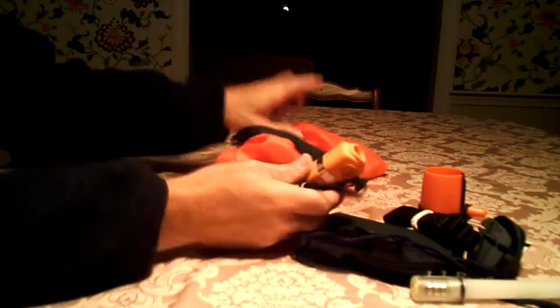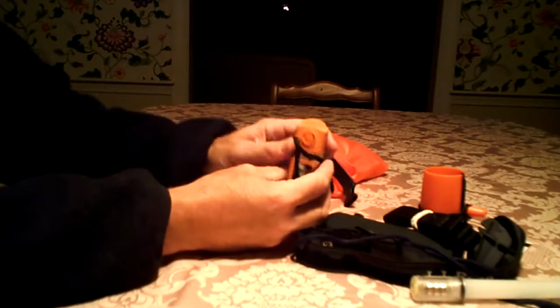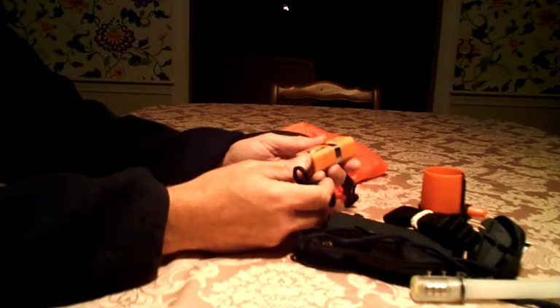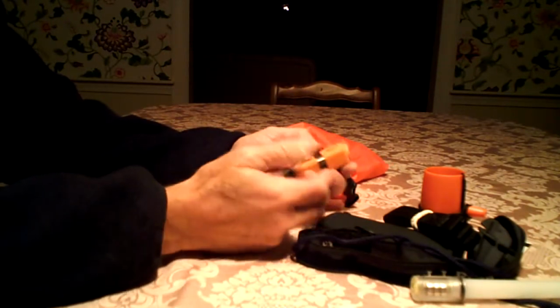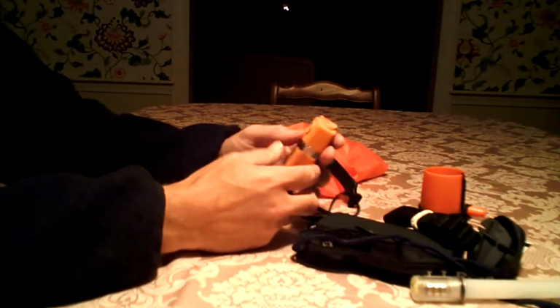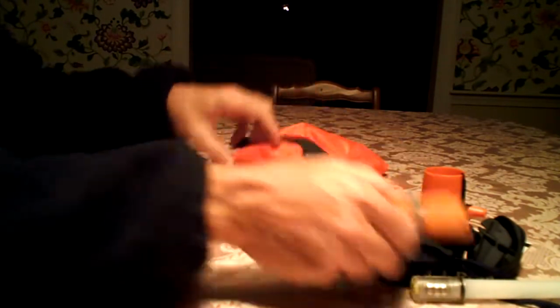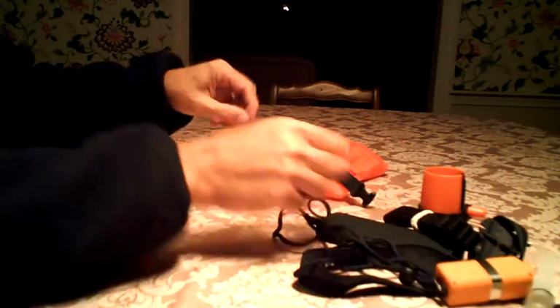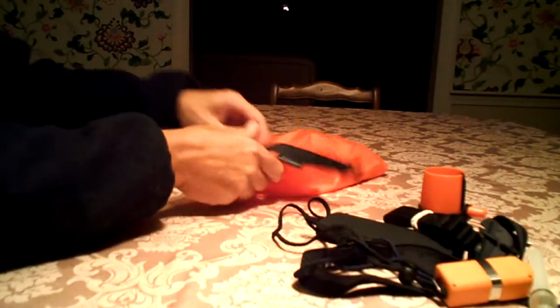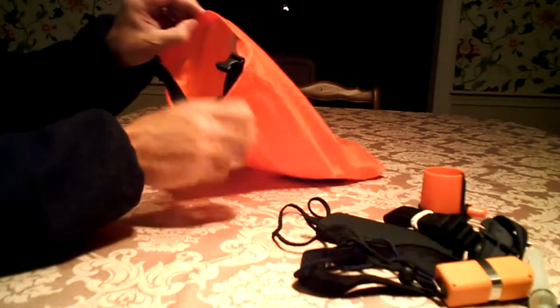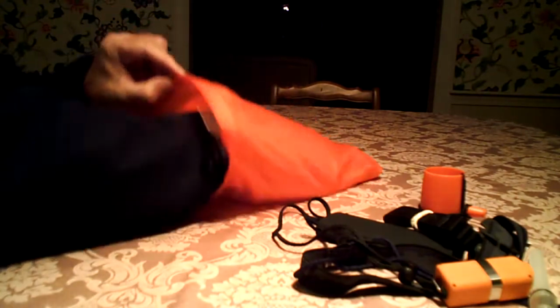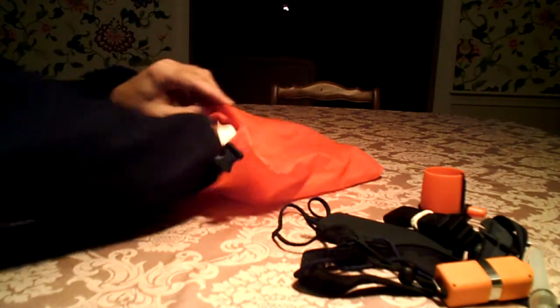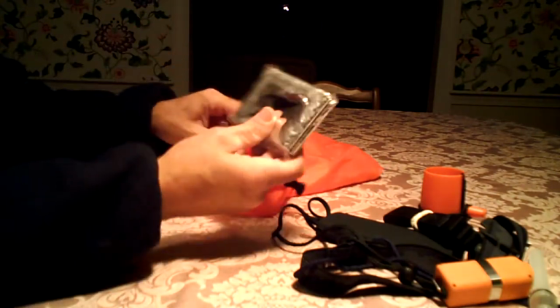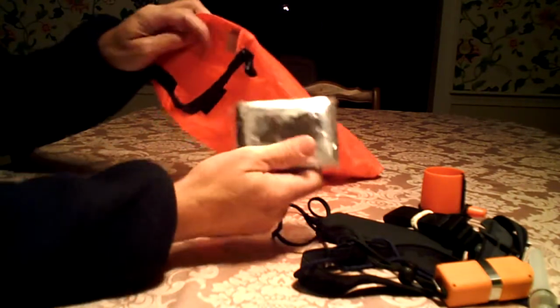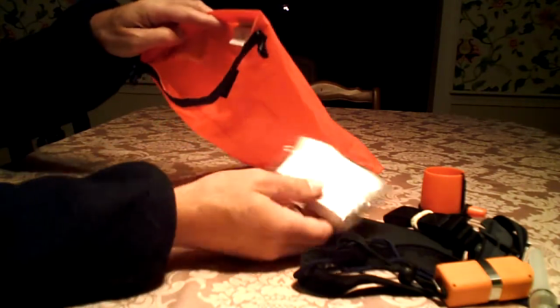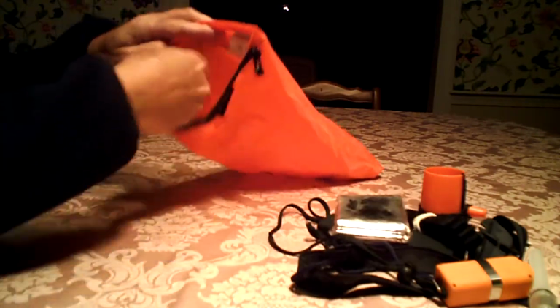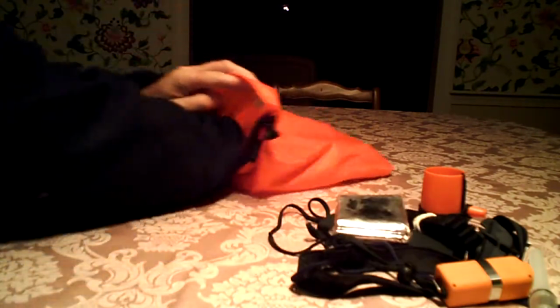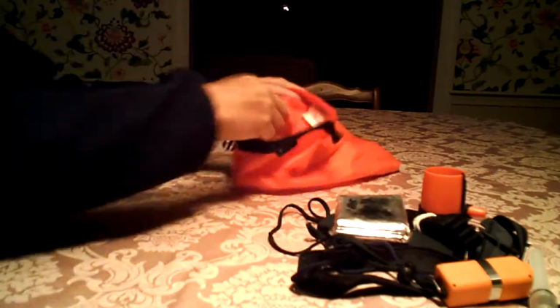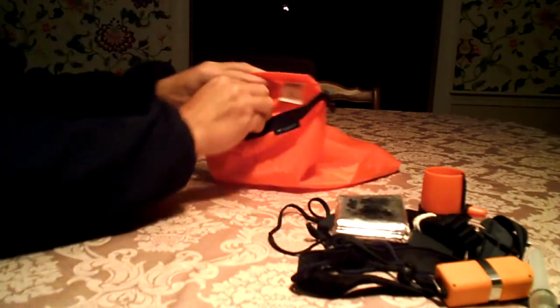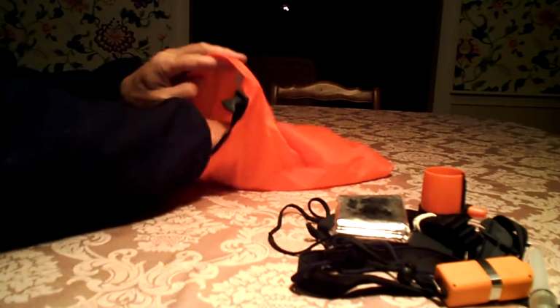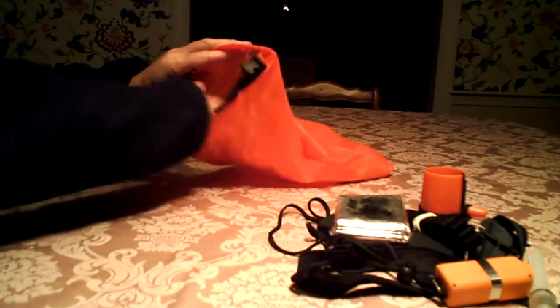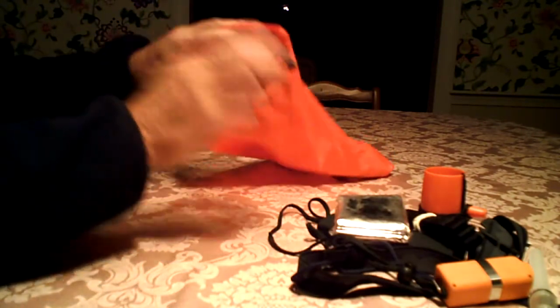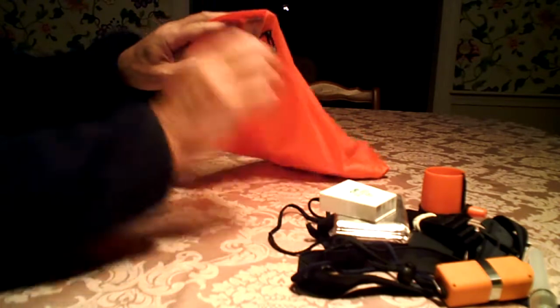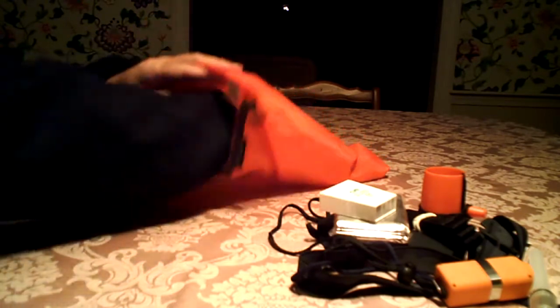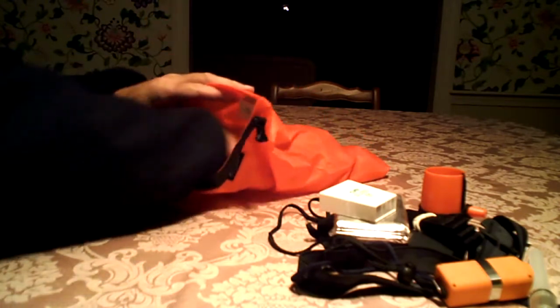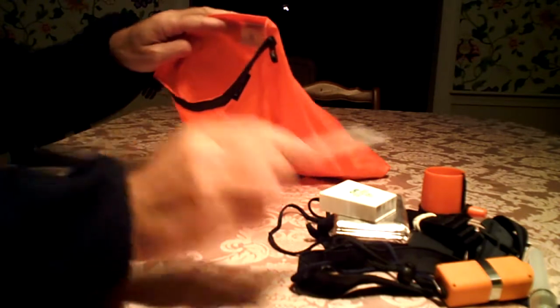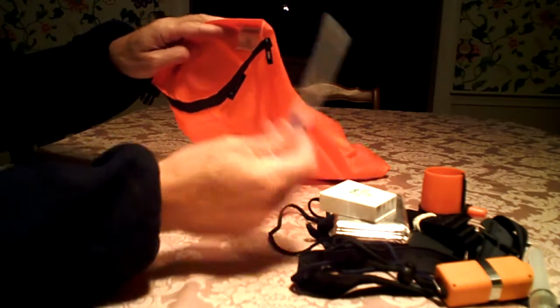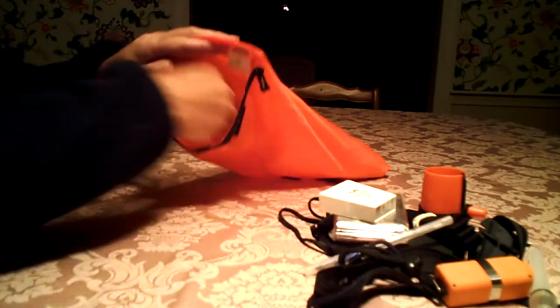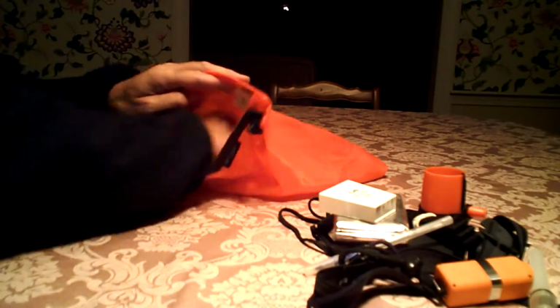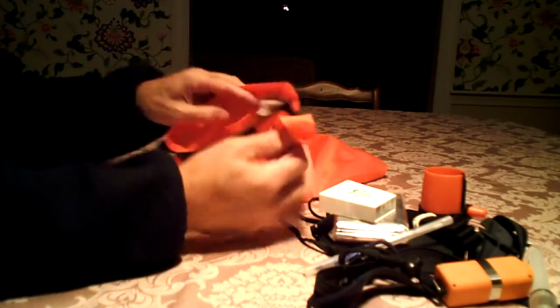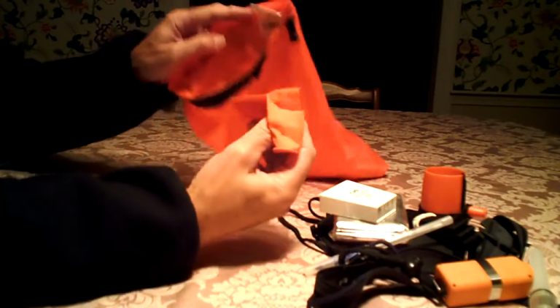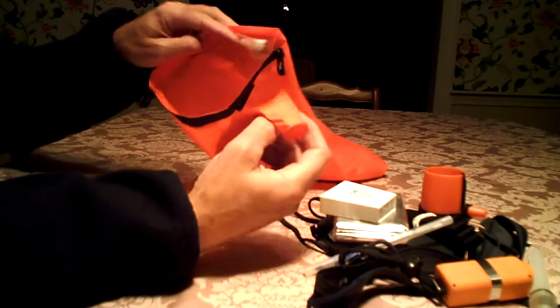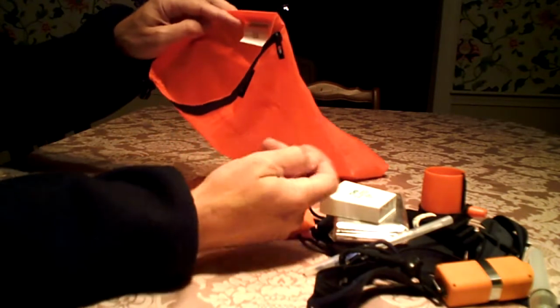An extra flashlight. Emergency blanket. Dental floss. Pen. Balloon for signaling.